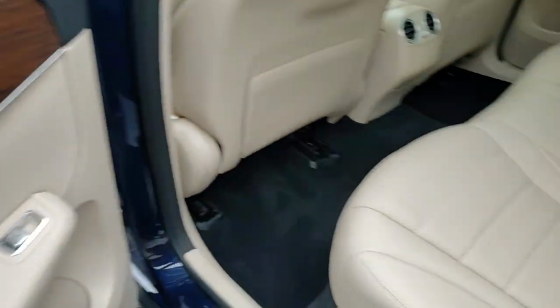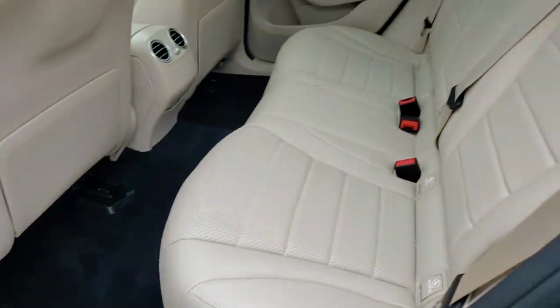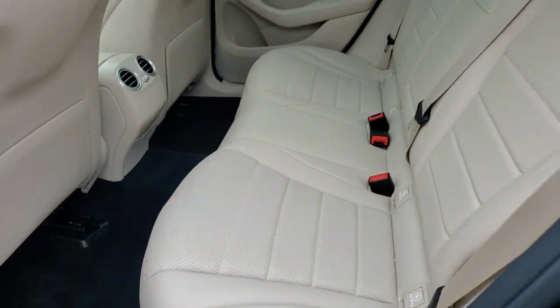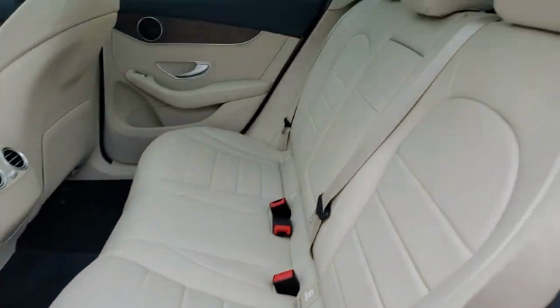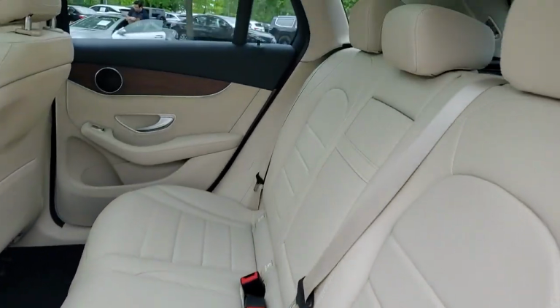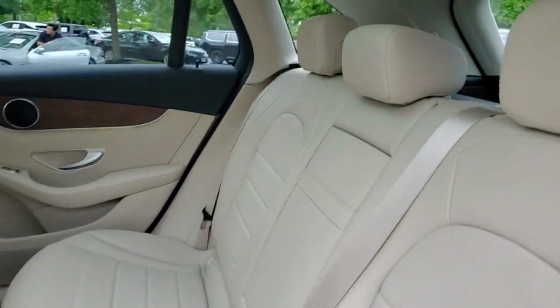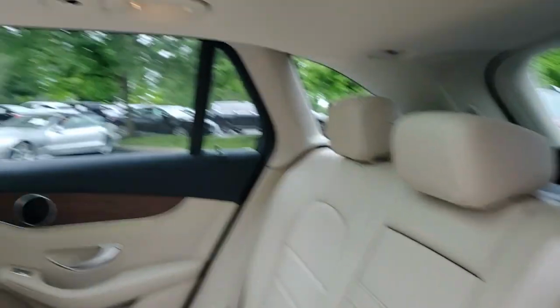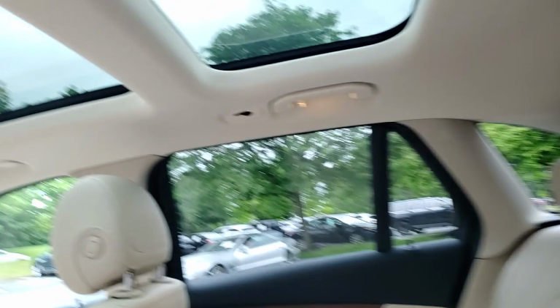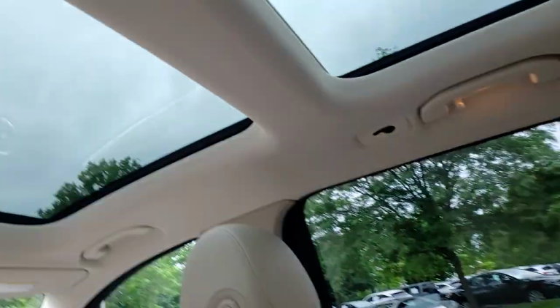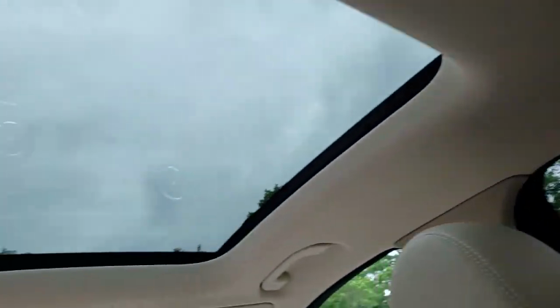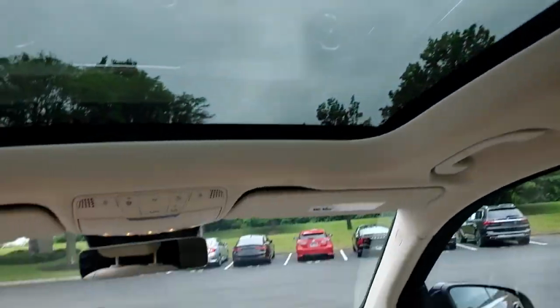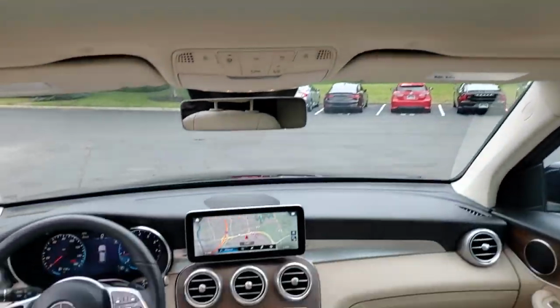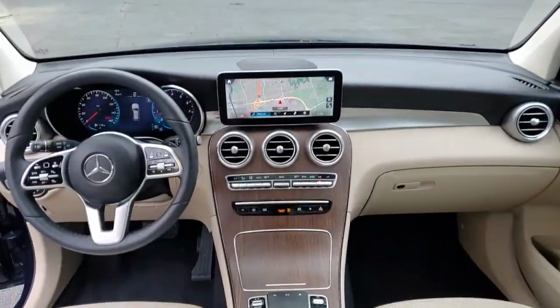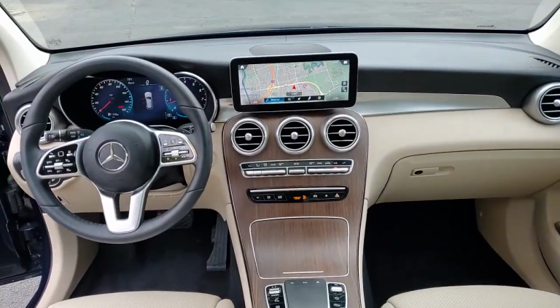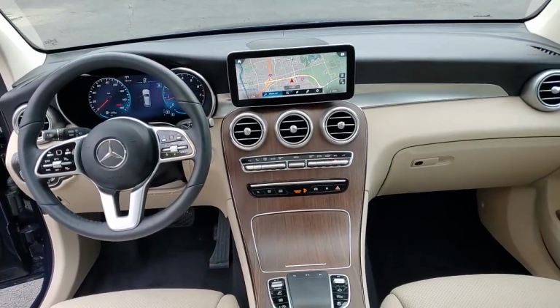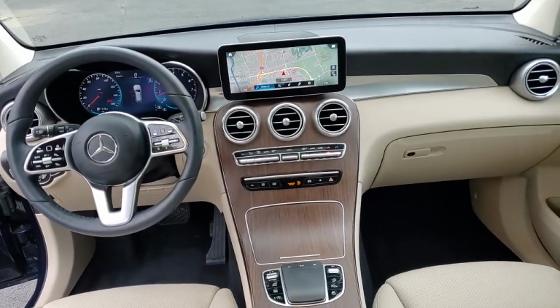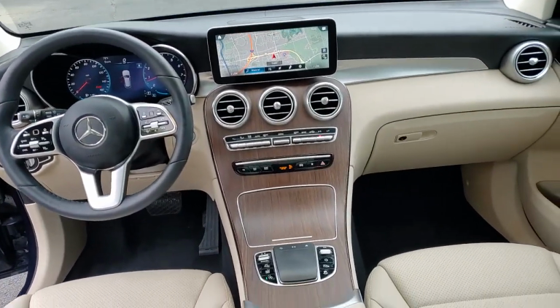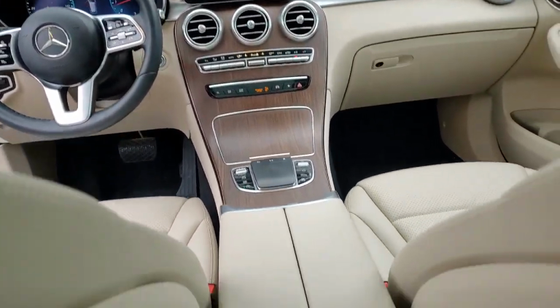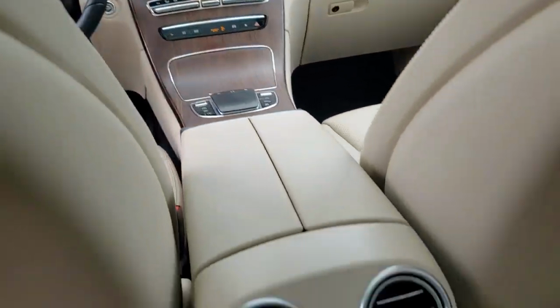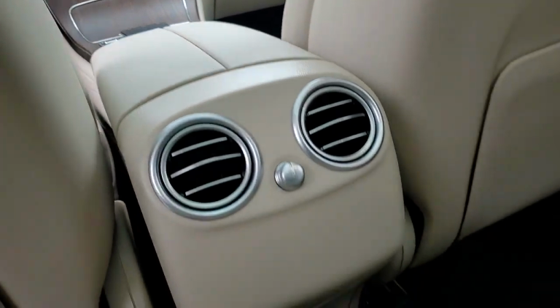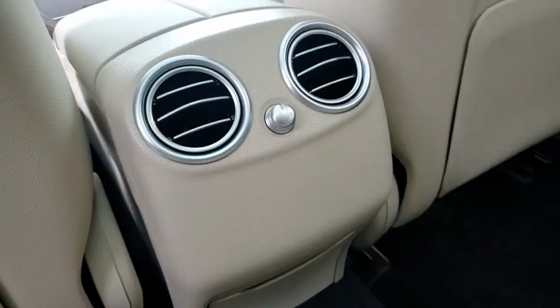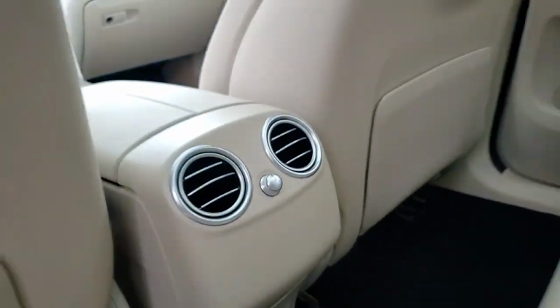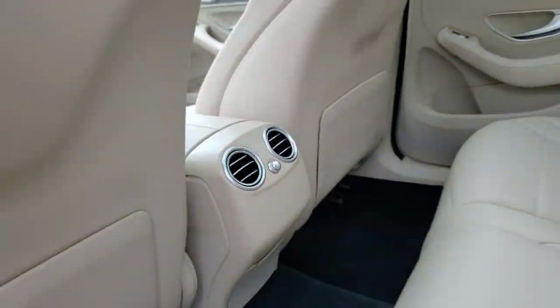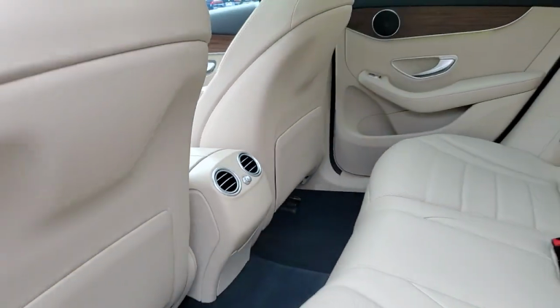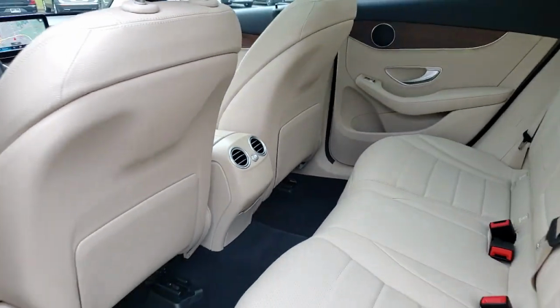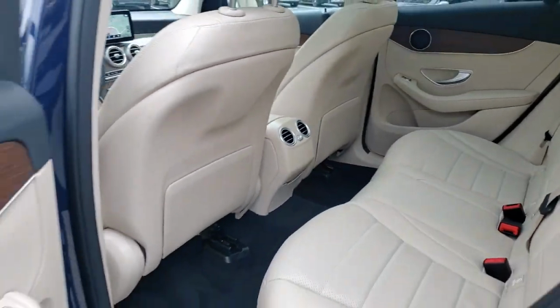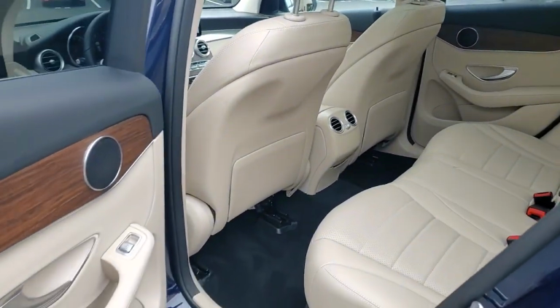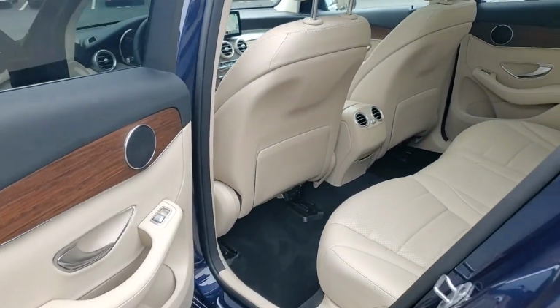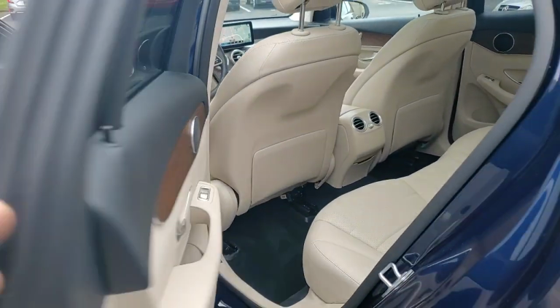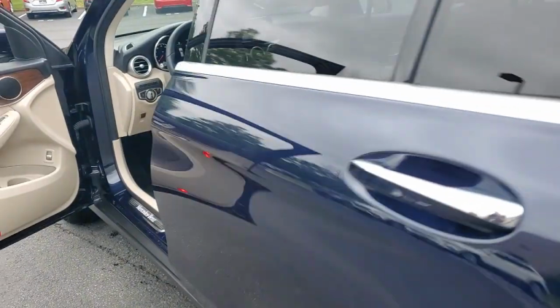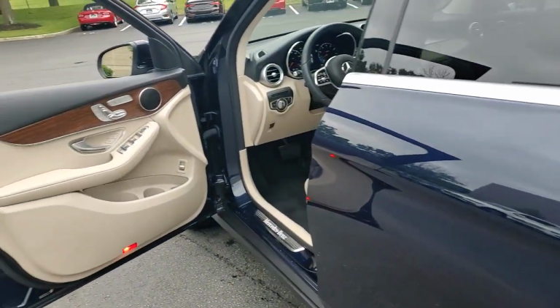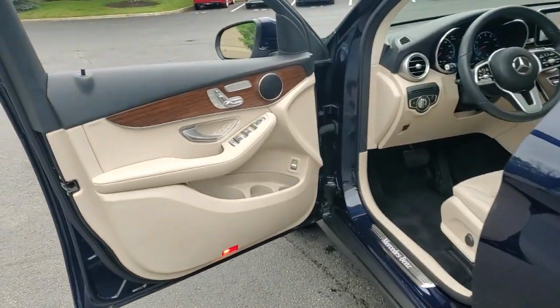Apple CarPlay and/or Android Auto, touchscreen infotainment system, navigation system, keyless entry, power liftgate, satellite radio, power passenger seat, woodgrain interior trim, heated mirrors, fog lamps.